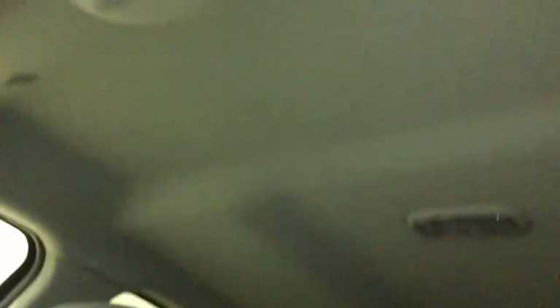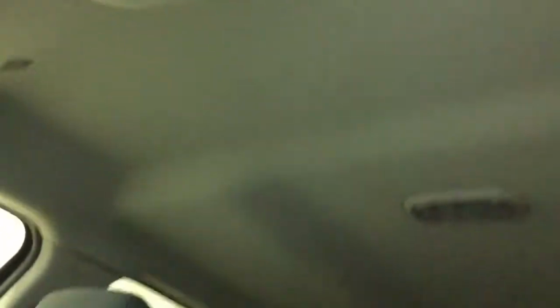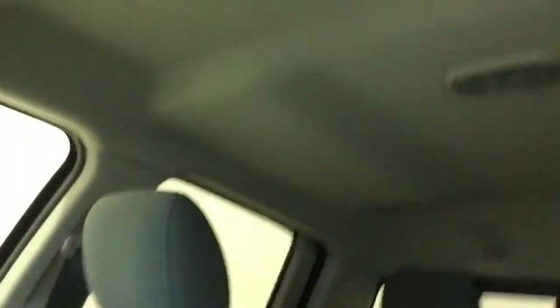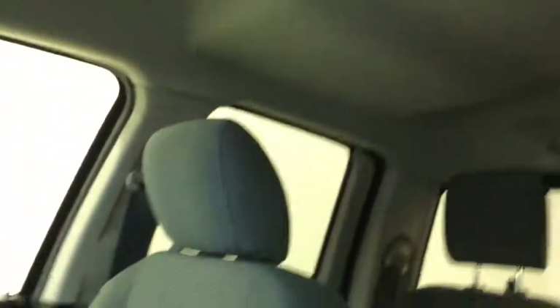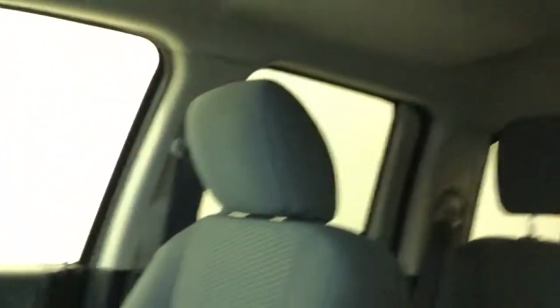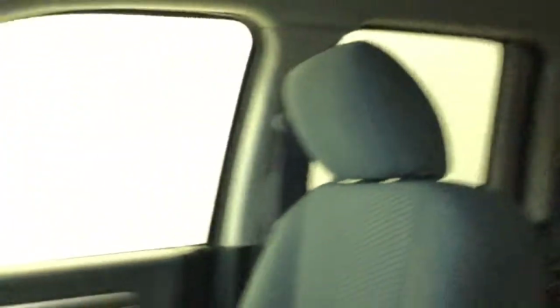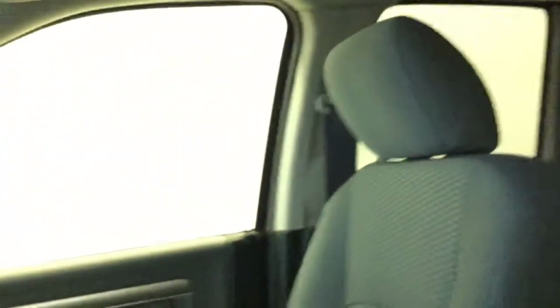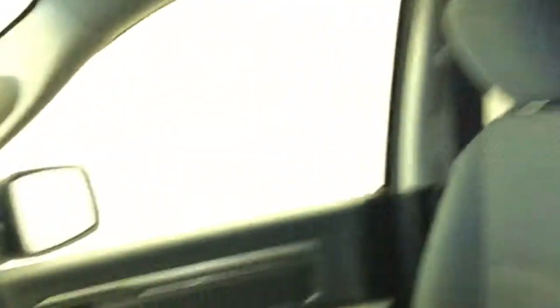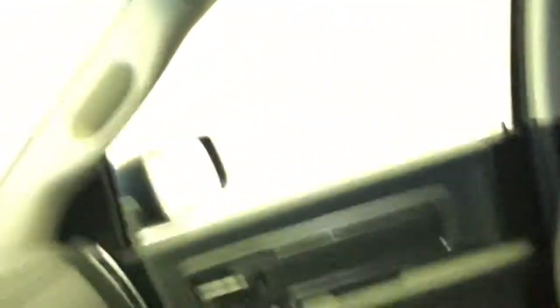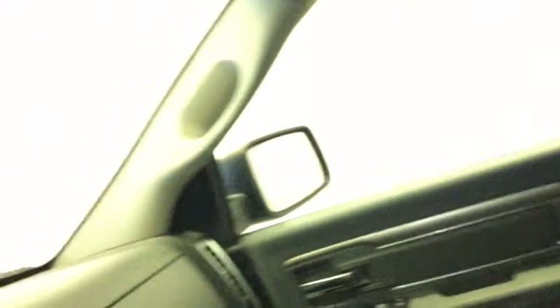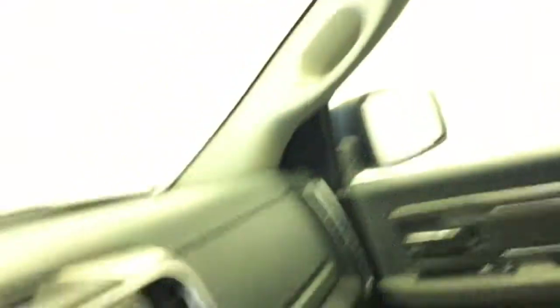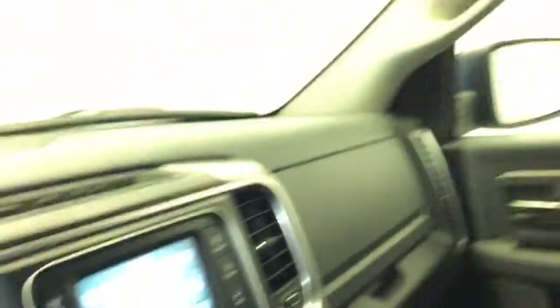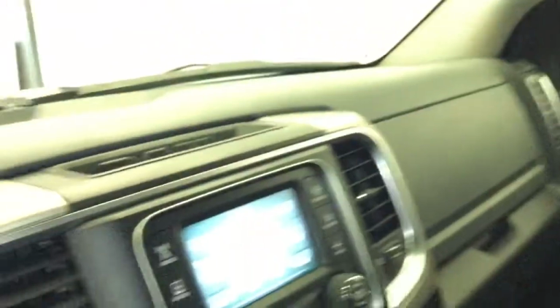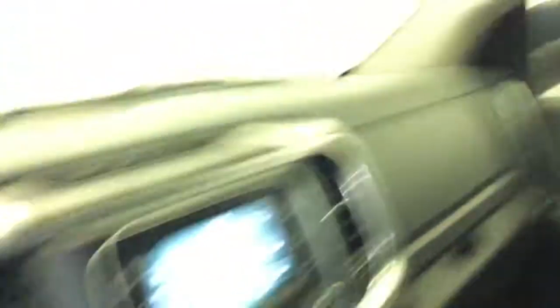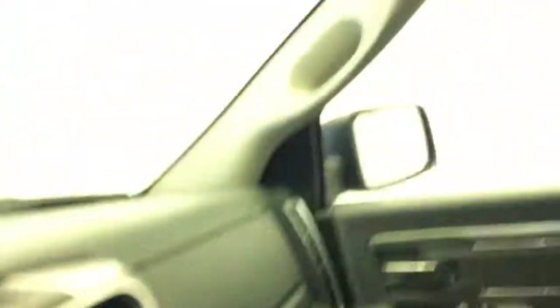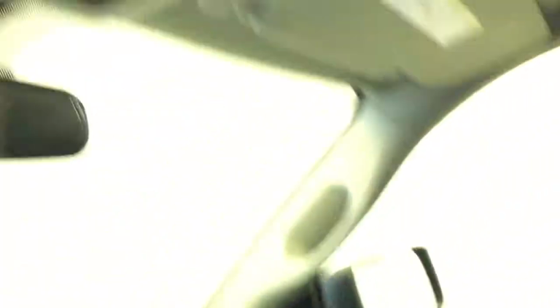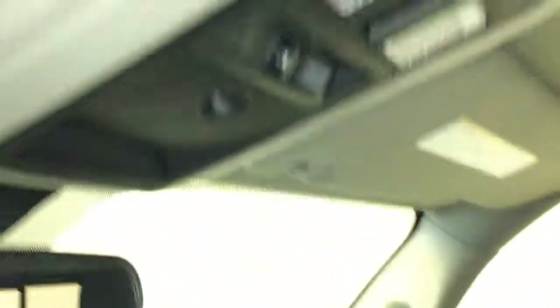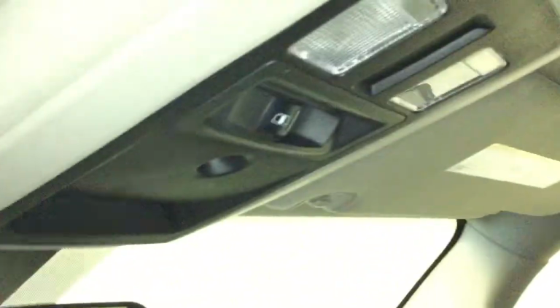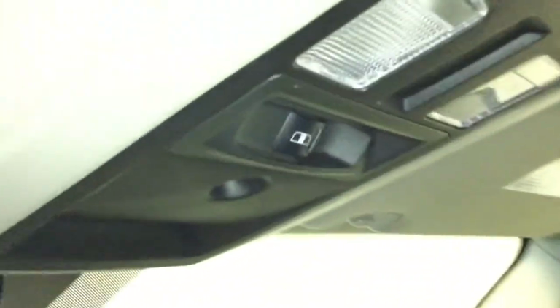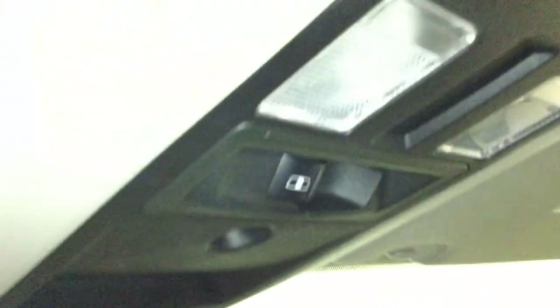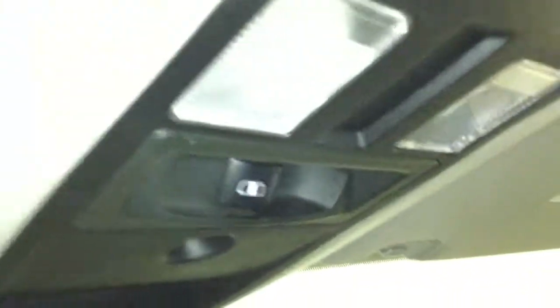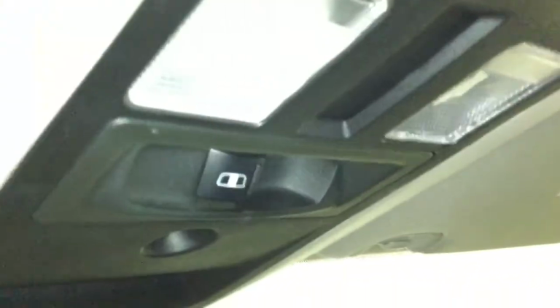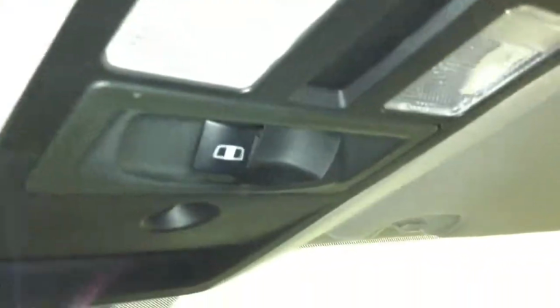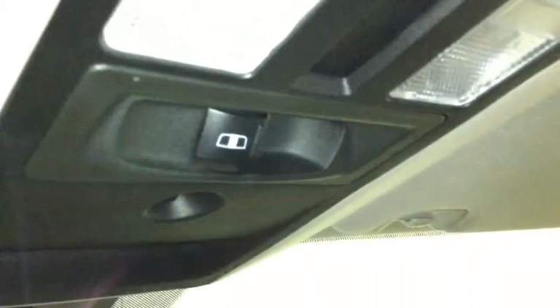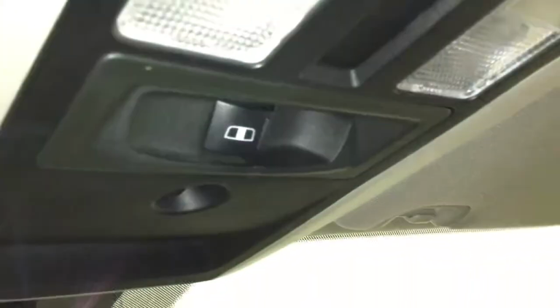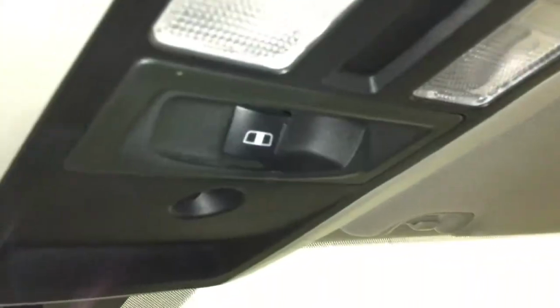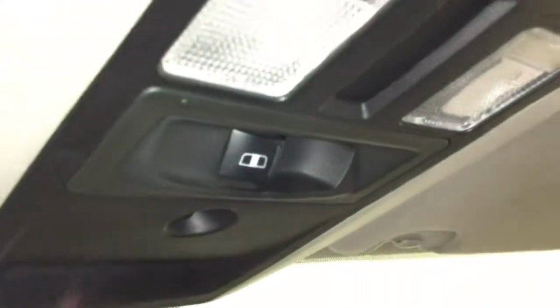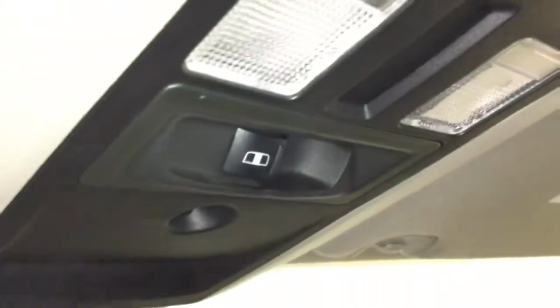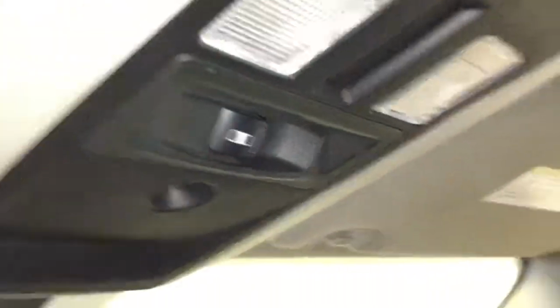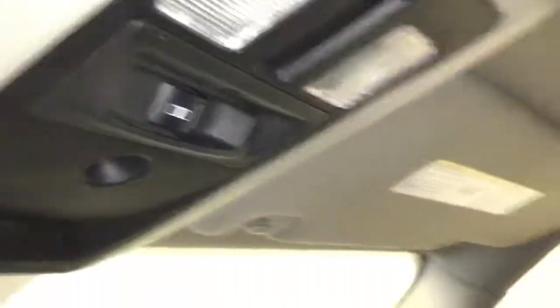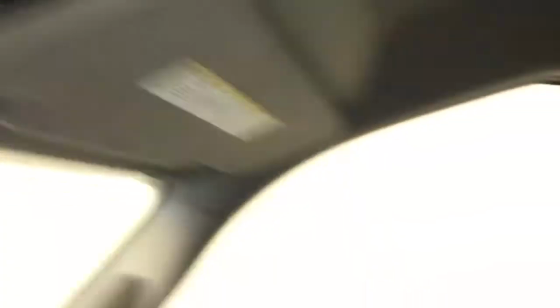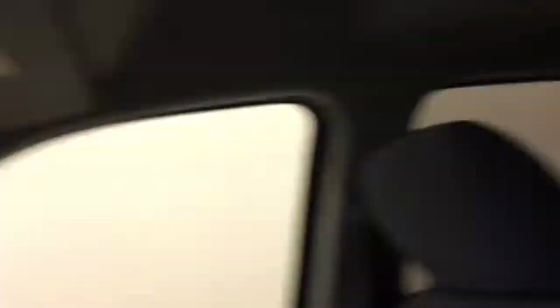The headliner is in really good shape as well, and right up there is the switch for your rear sliding window.